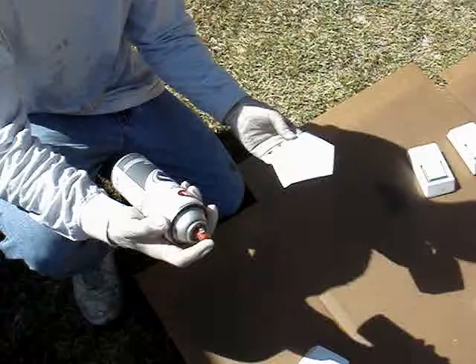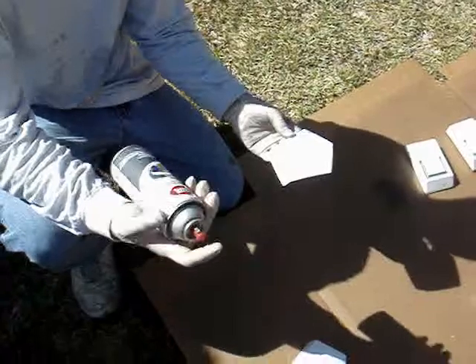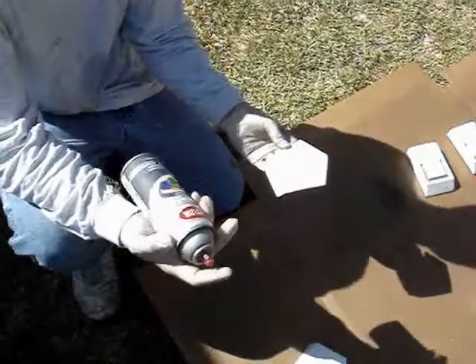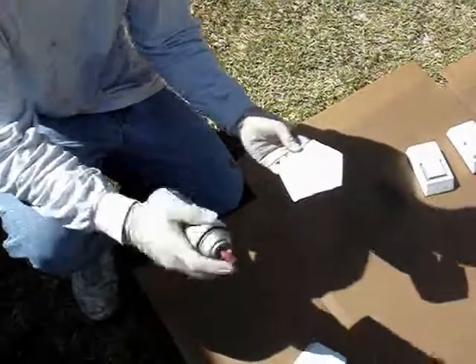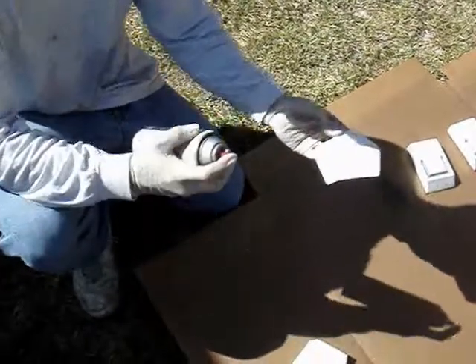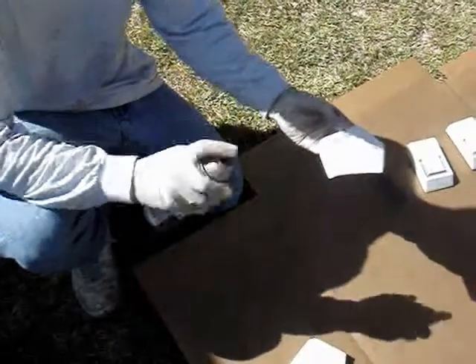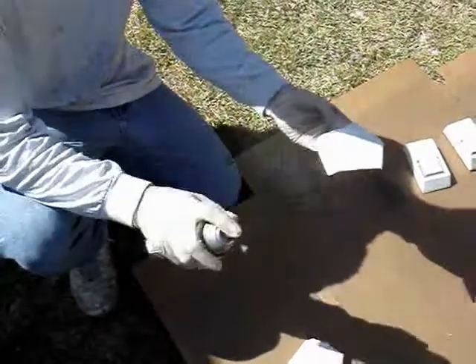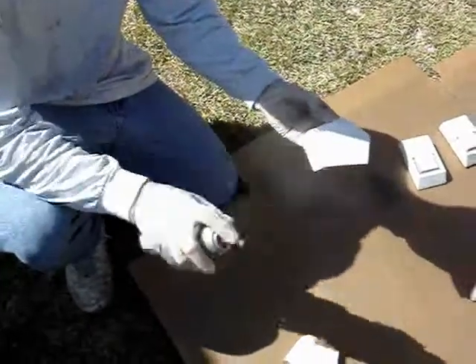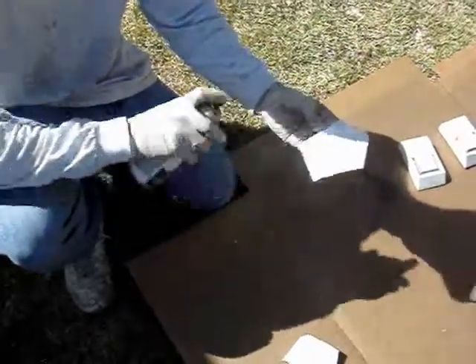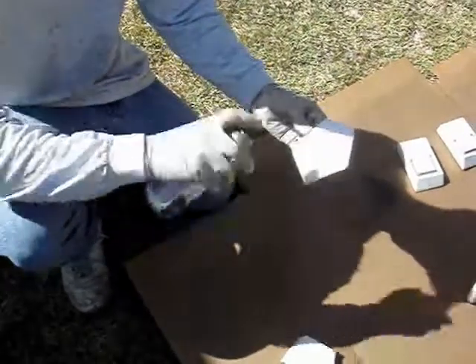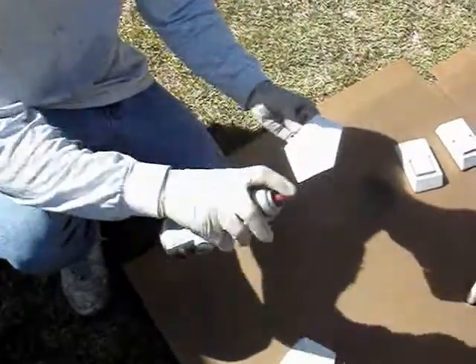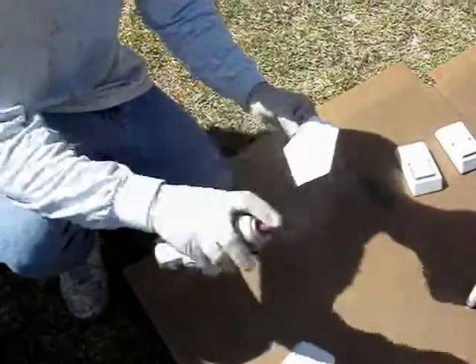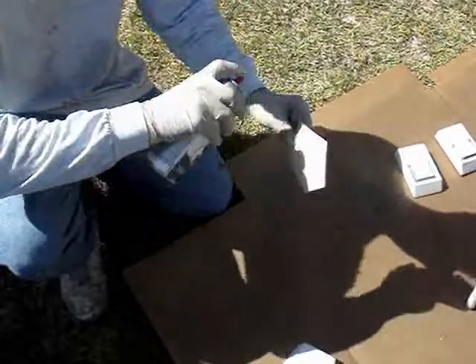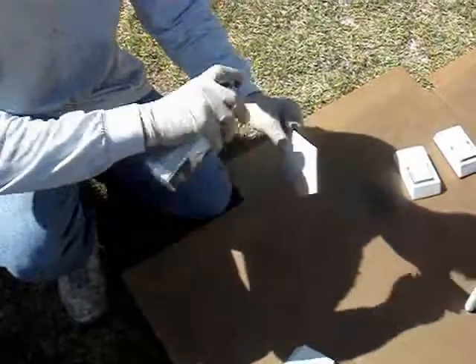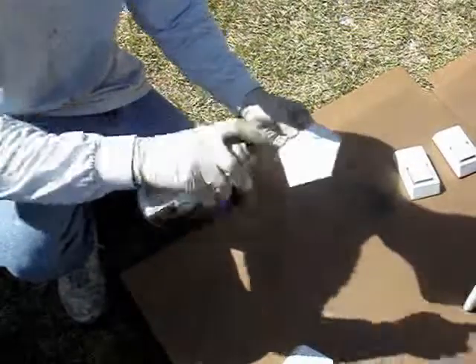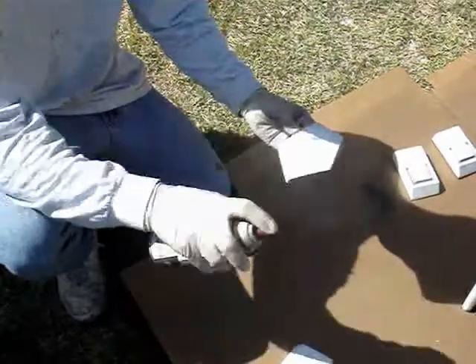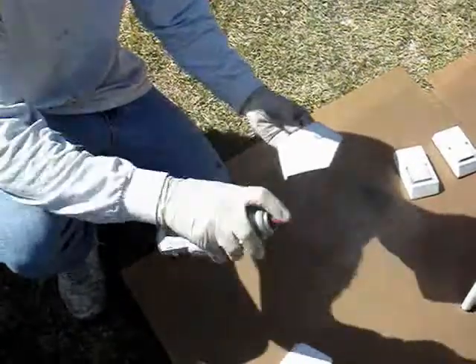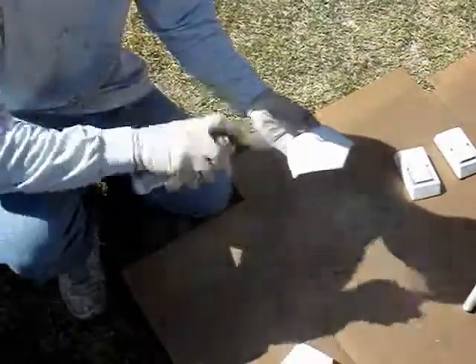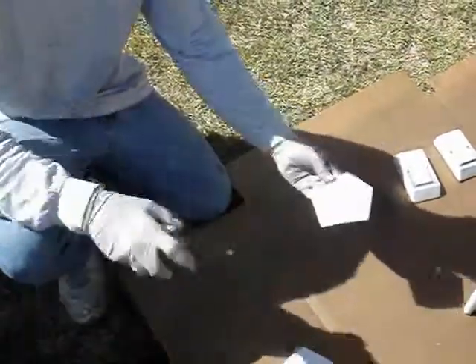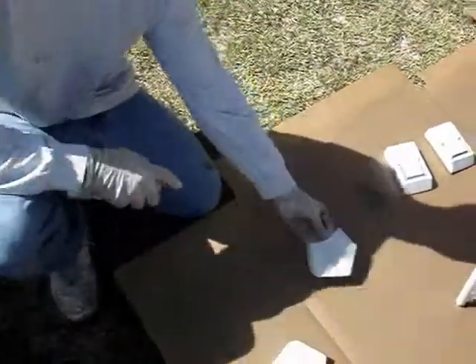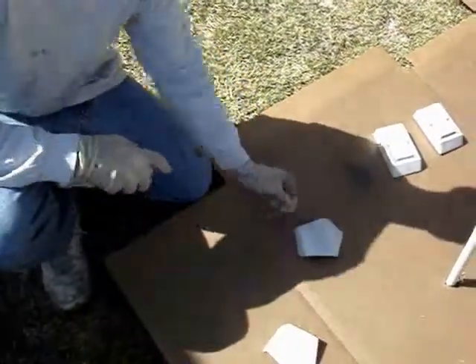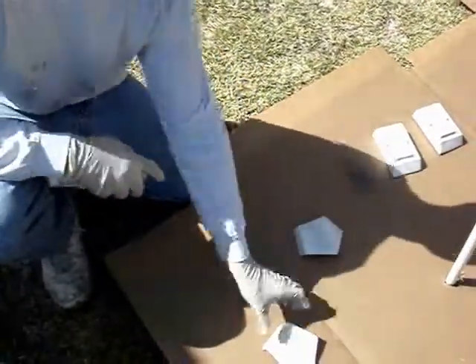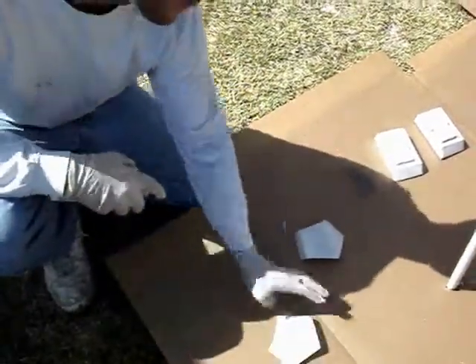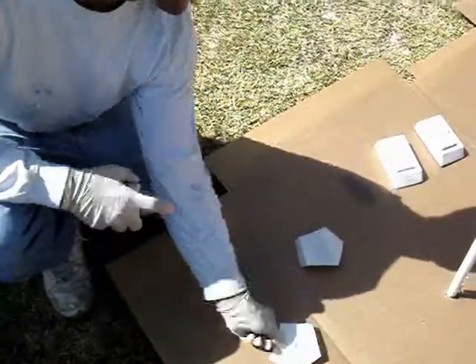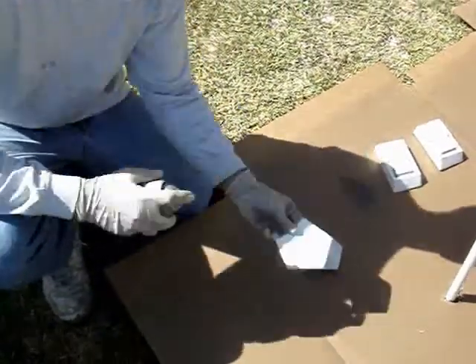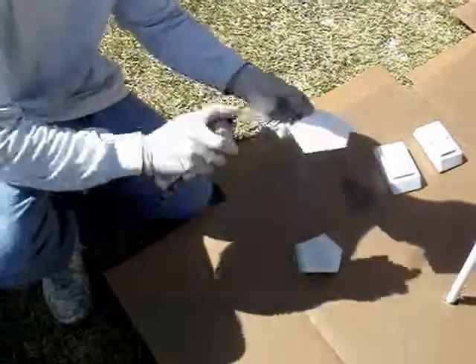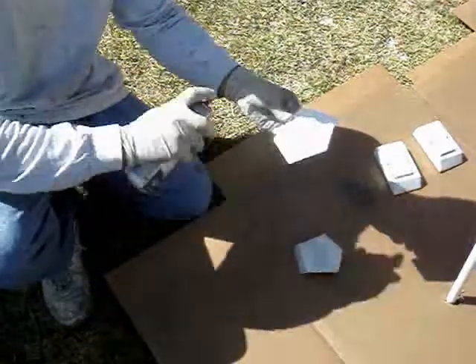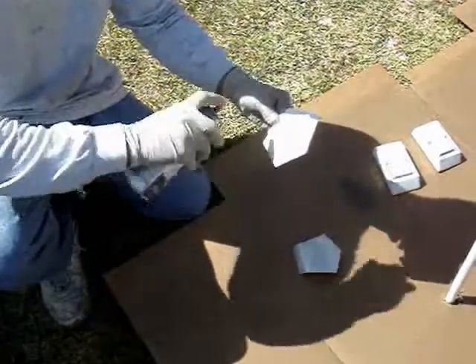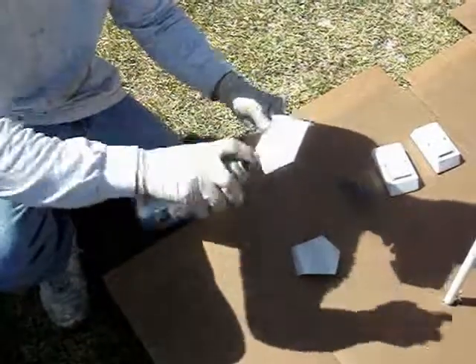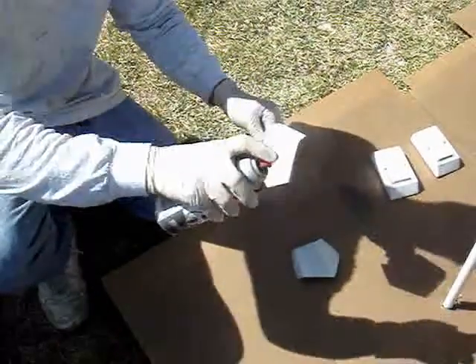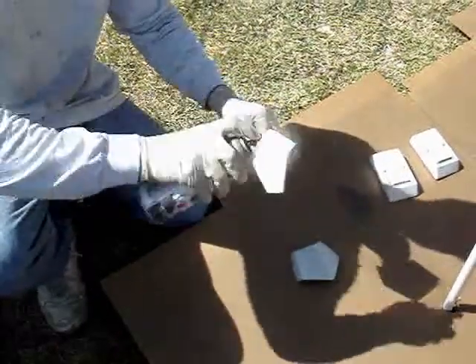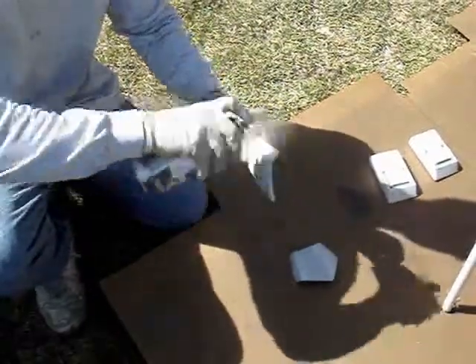Alright, so we're going to be using the smoke gray just to help pop some of the angles here on the handbag. We're just going to mist it on. Let that dry, and then we'll be going back over with a sanding sponge.